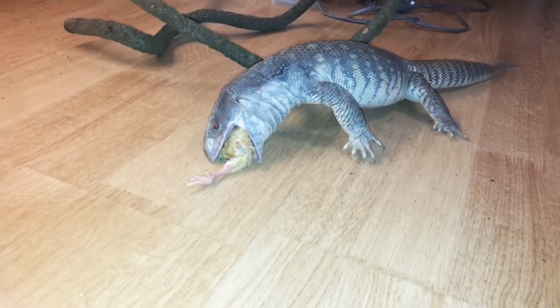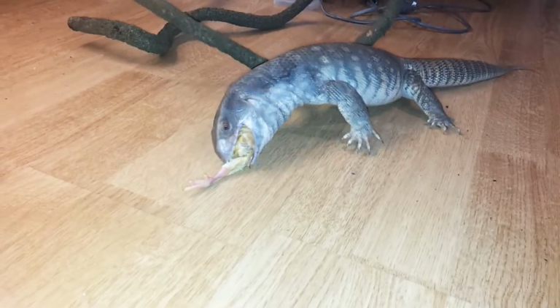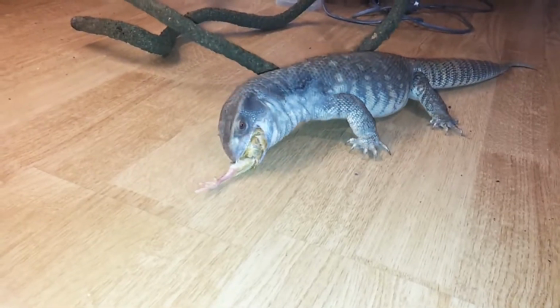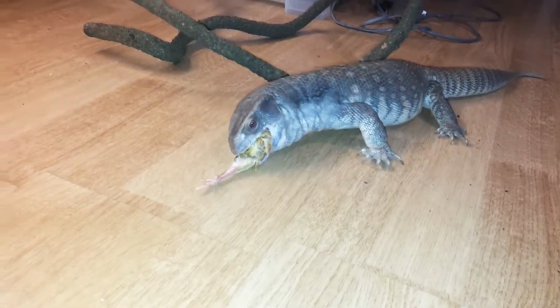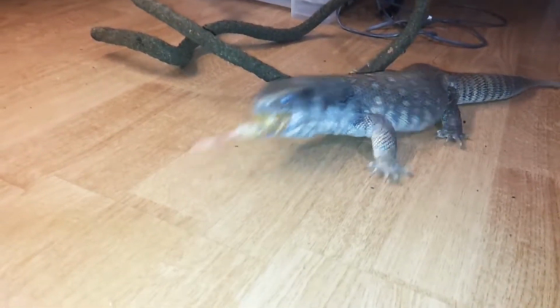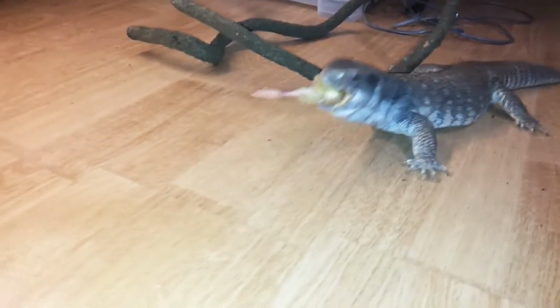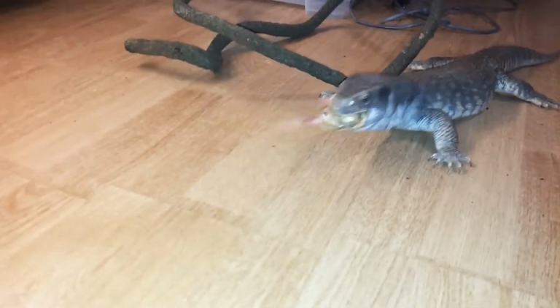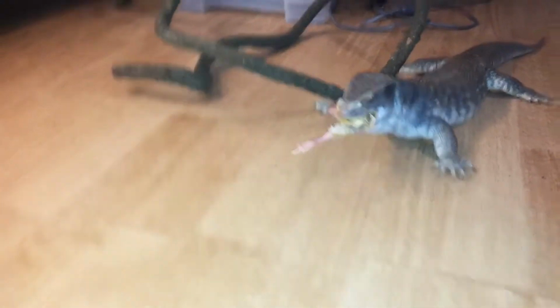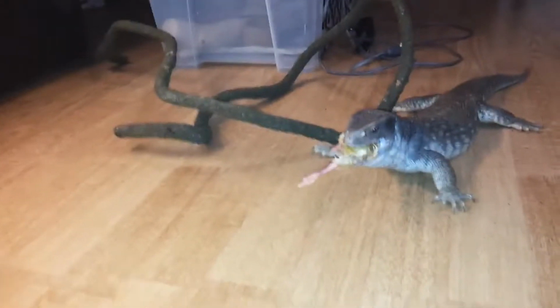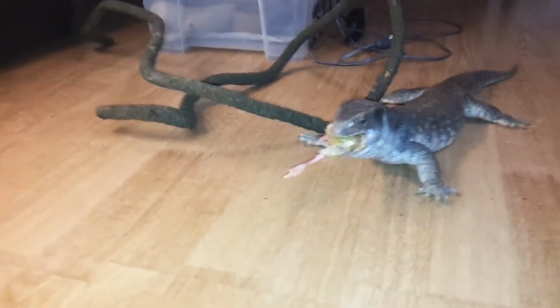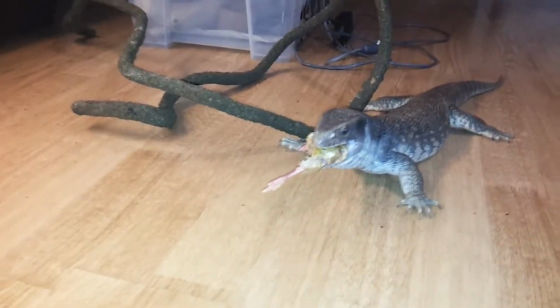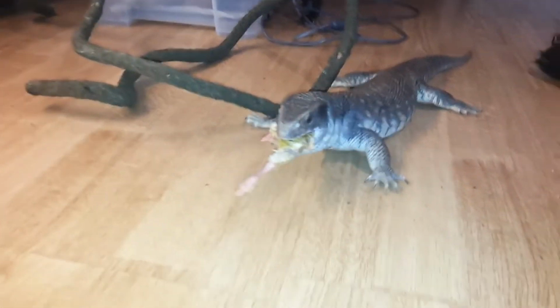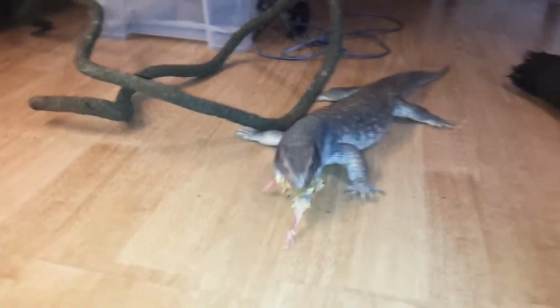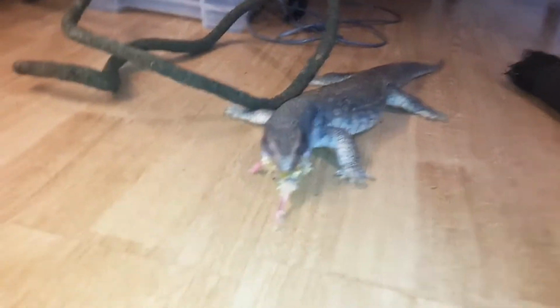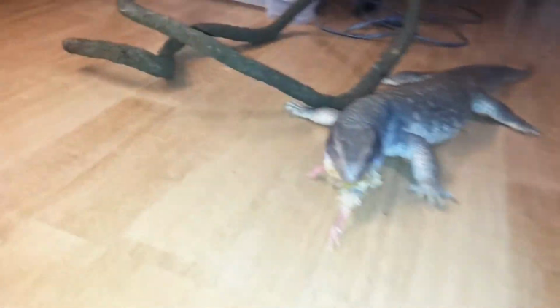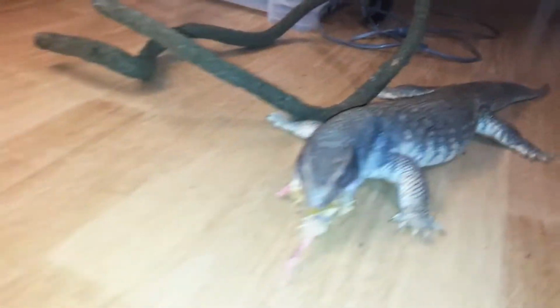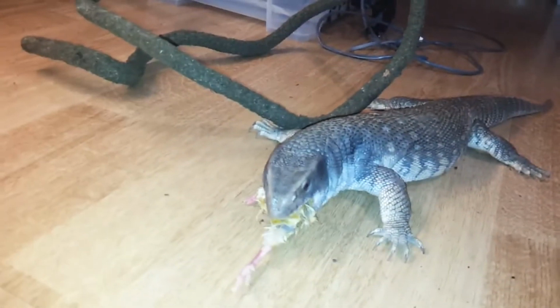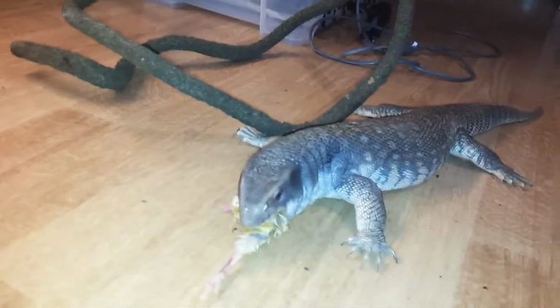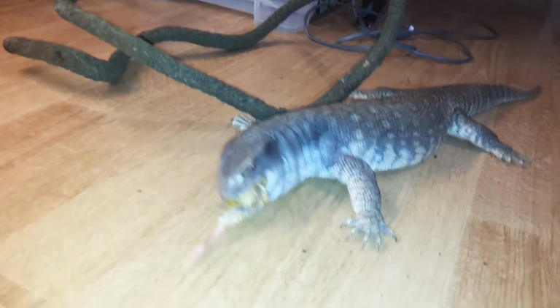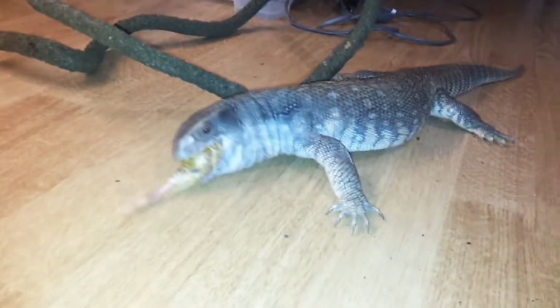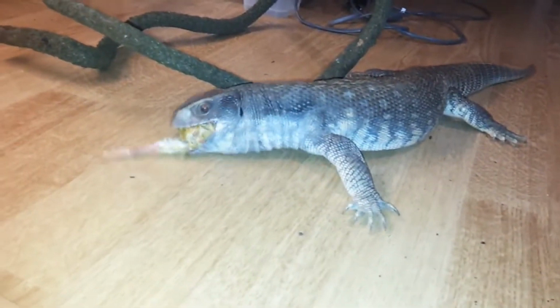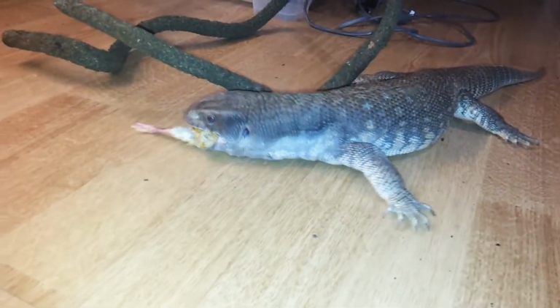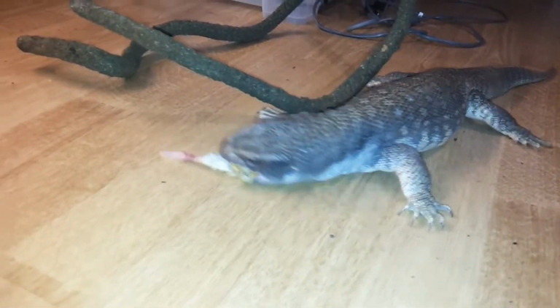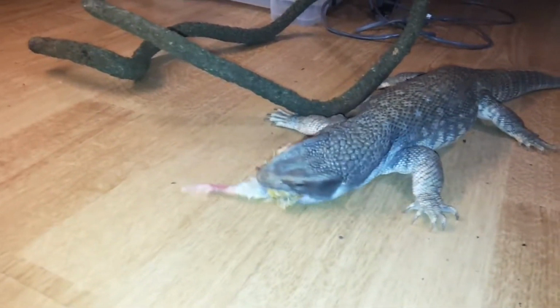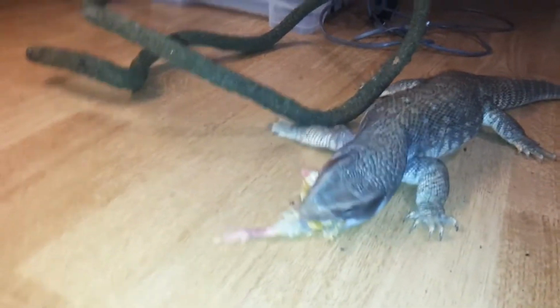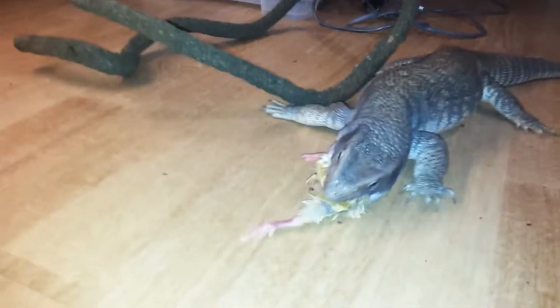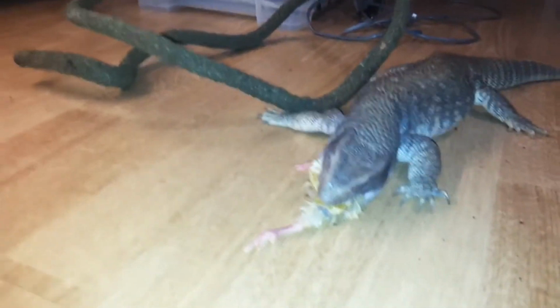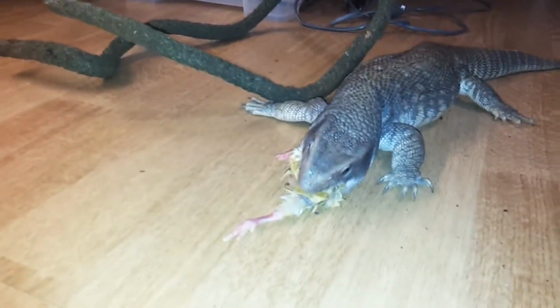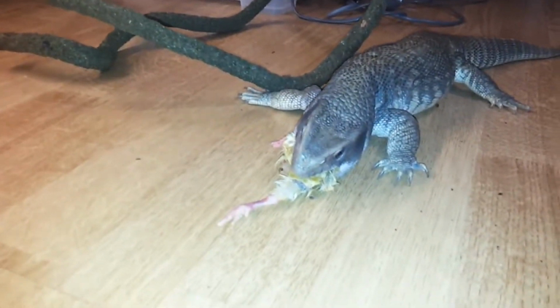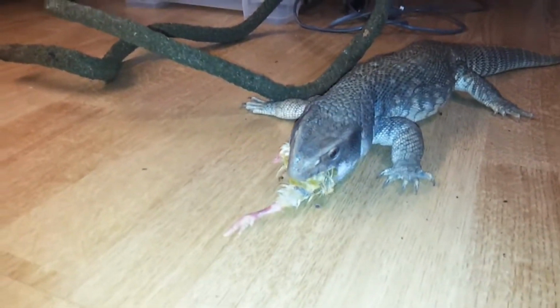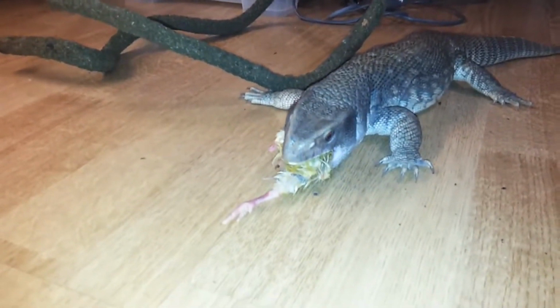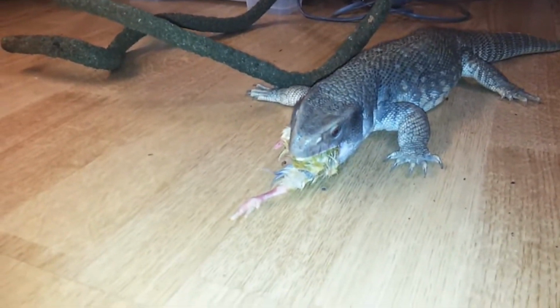I'm going to be sorting out some new videos and new content for you guys about obviously the animals I keep. I need to do a reptile room update and things like that, so keep an eye out for that. But as mentioned, any questions you have please ask in the comments and I will try and answer as many as I can.